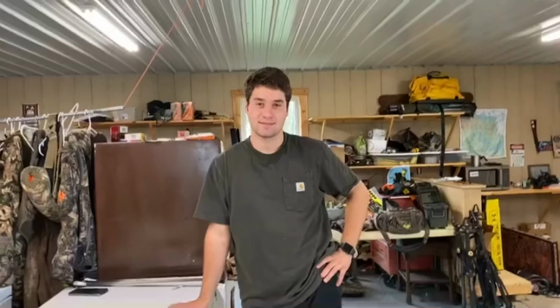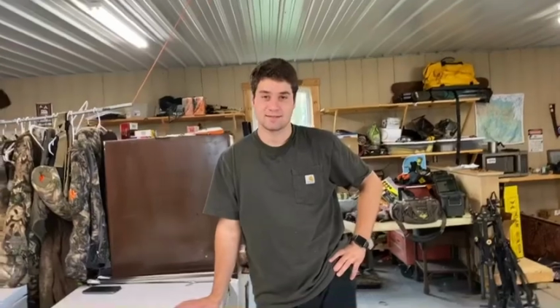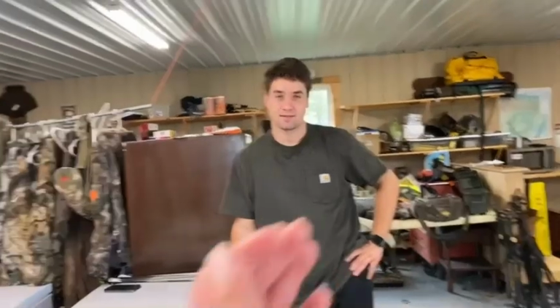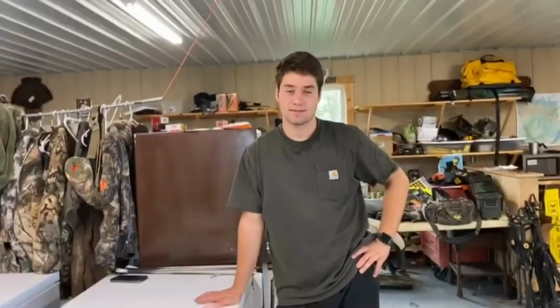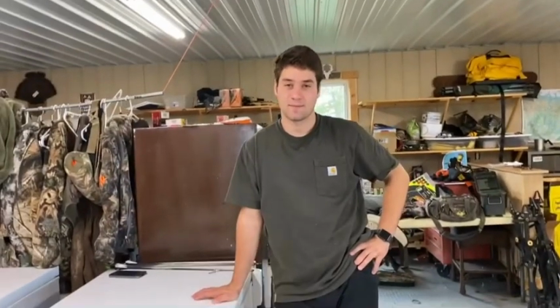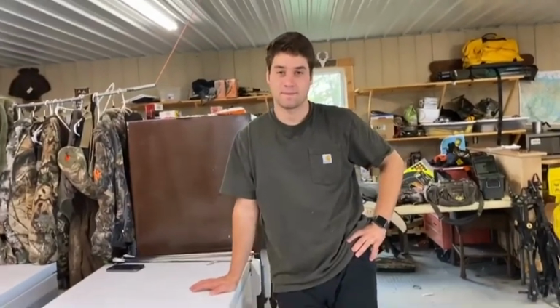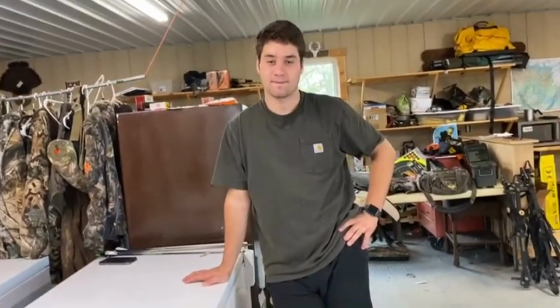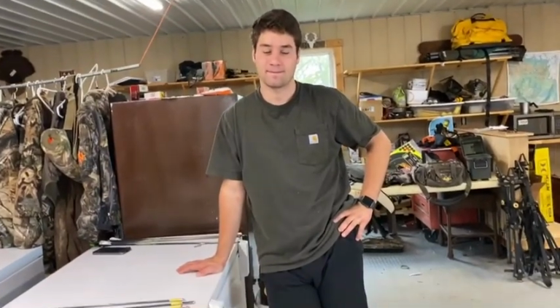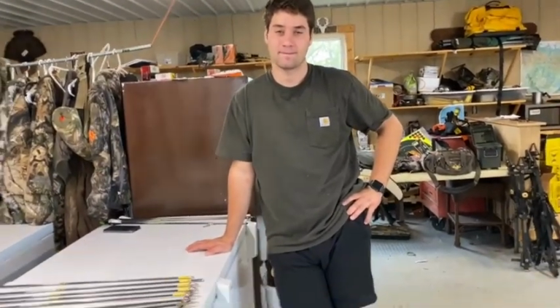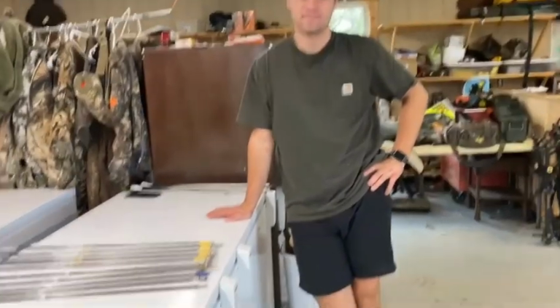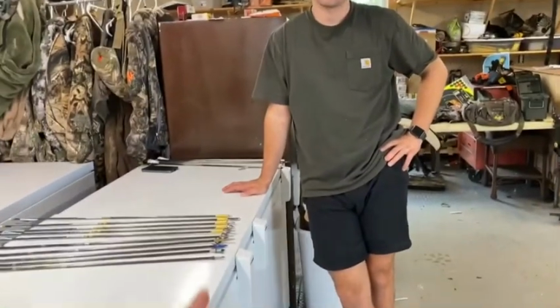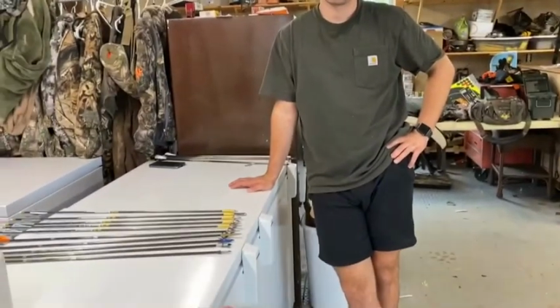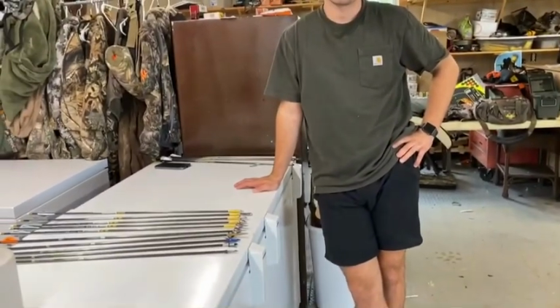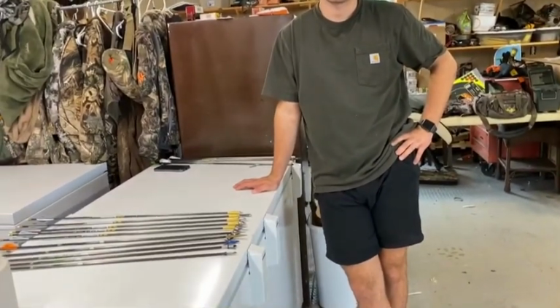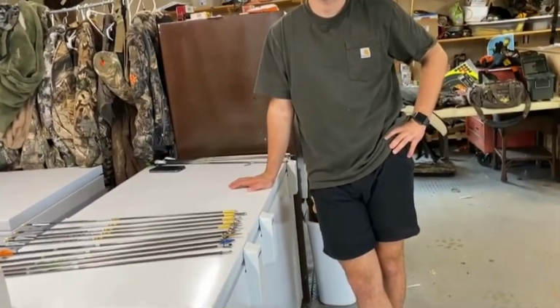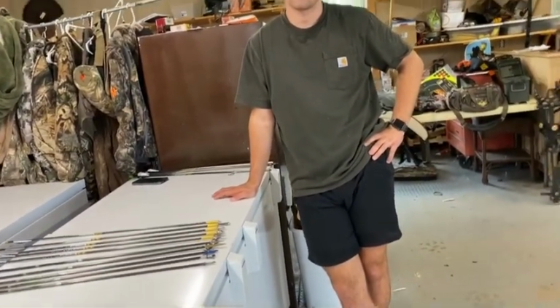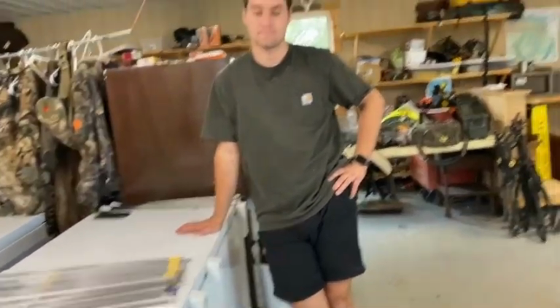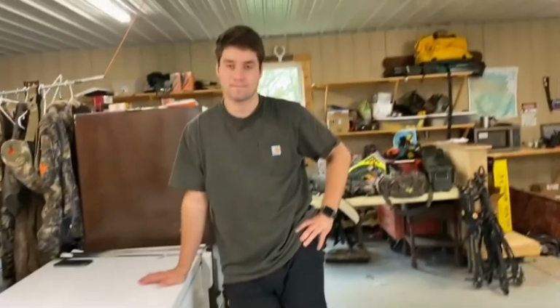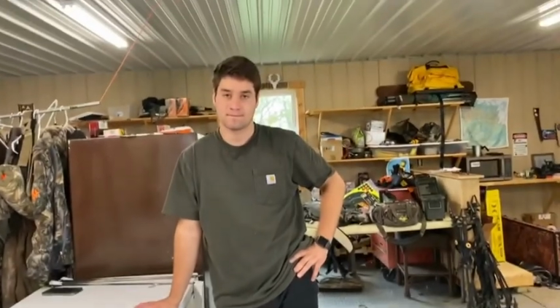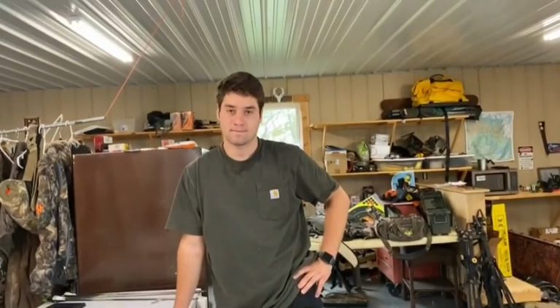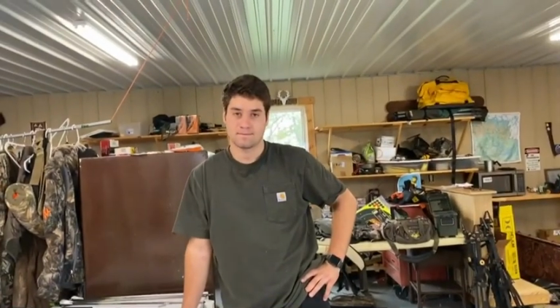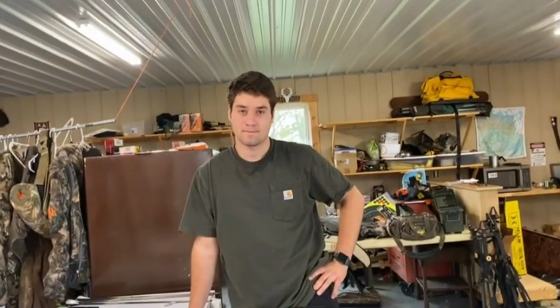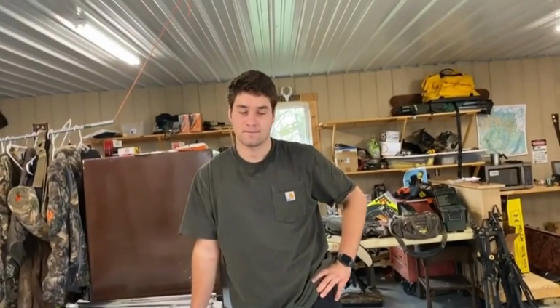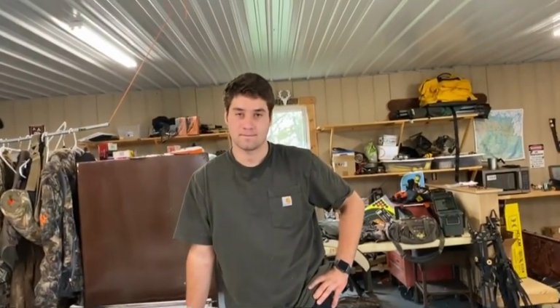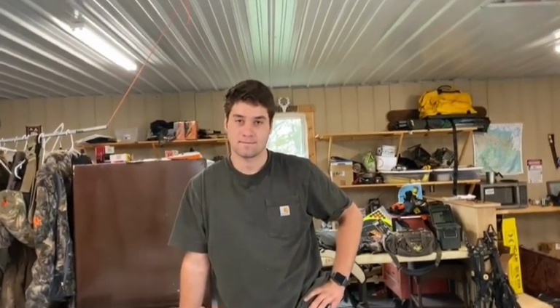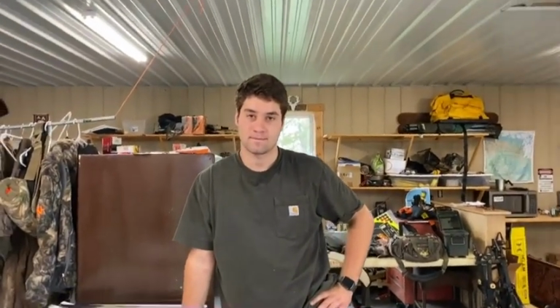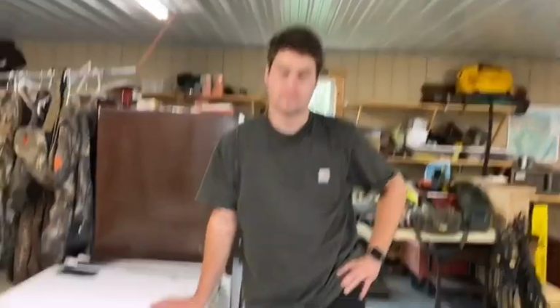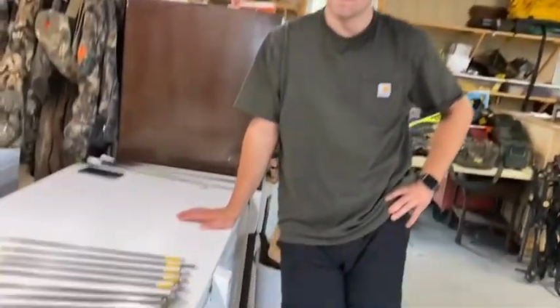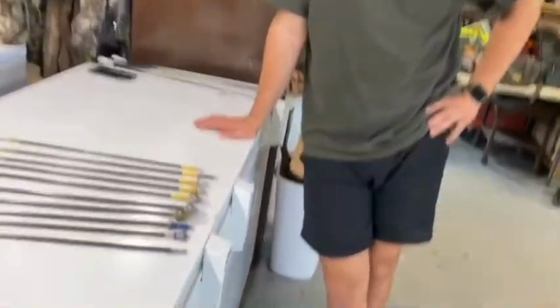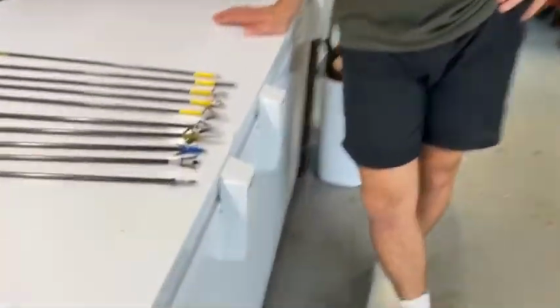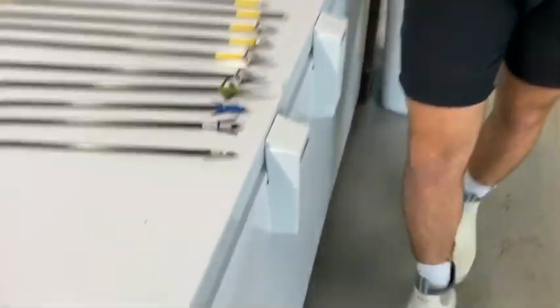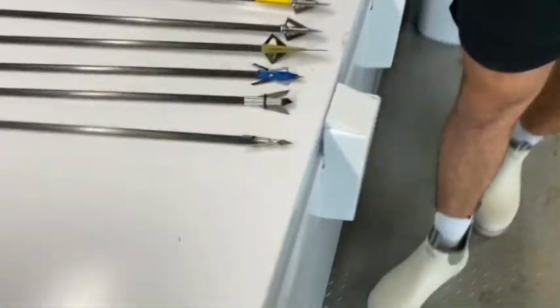Alright guys, so this is Todd. He's my cousin. He's going to be telling you guys what all these broadheads are and then he's going to be shooting them with me today. So Todd, why don't you go ahead and tell us what all these are.